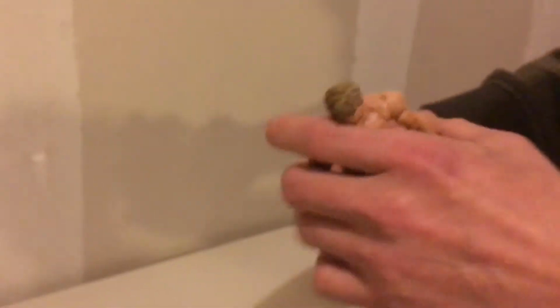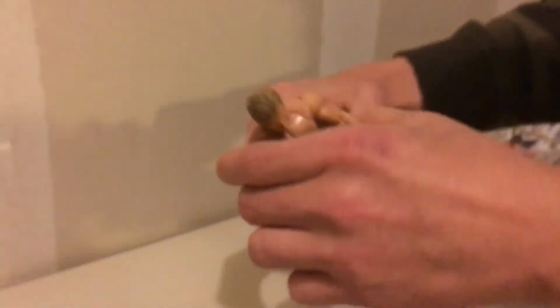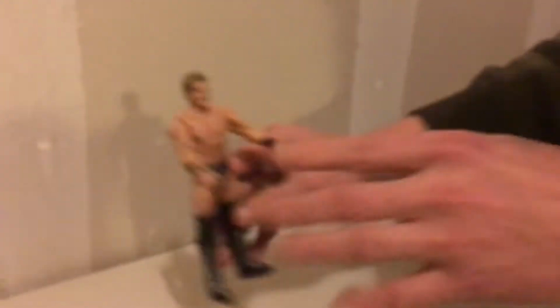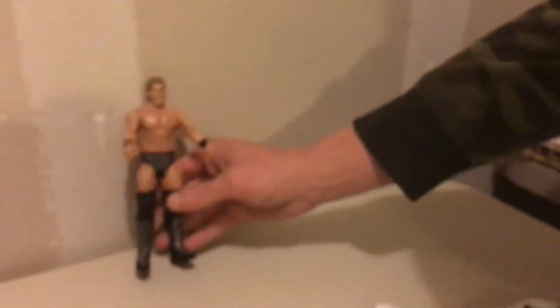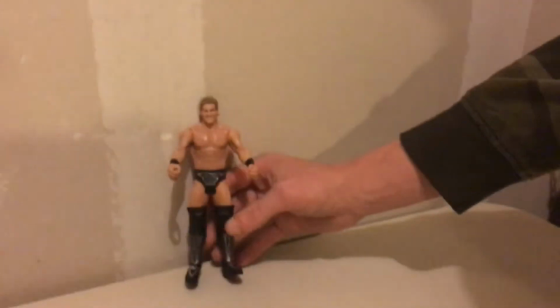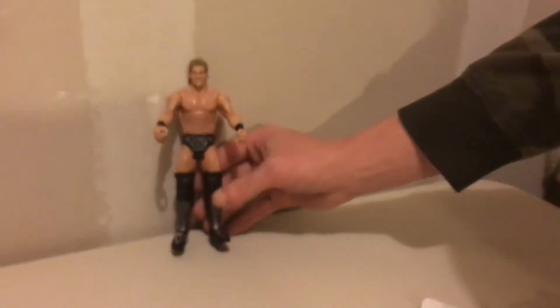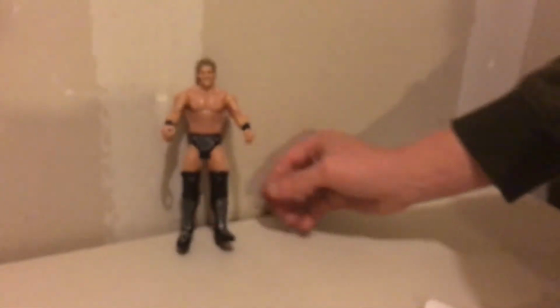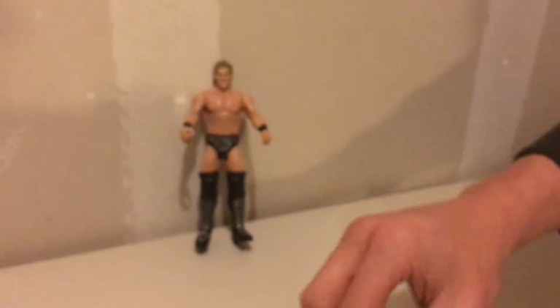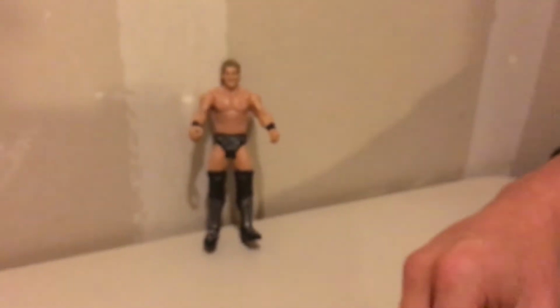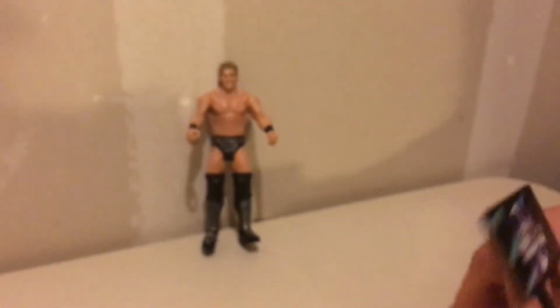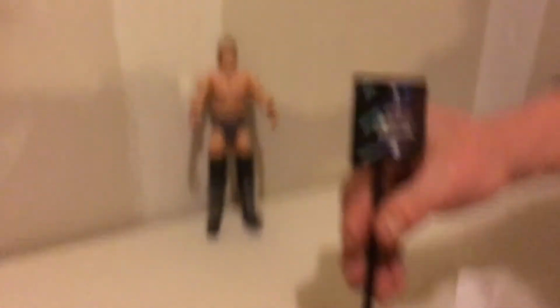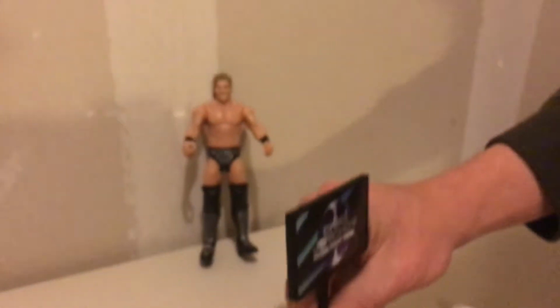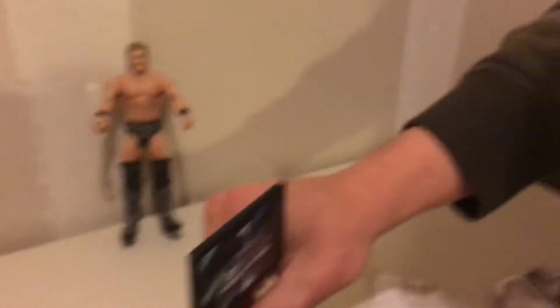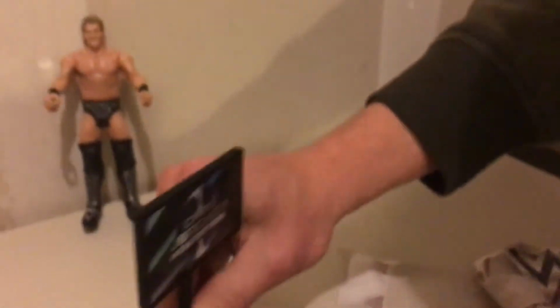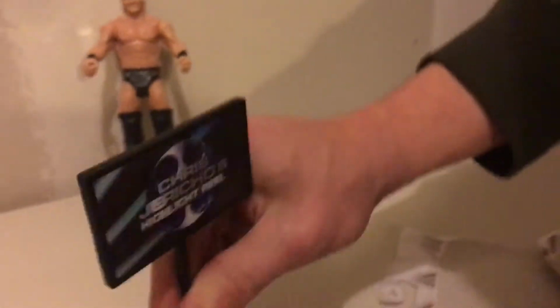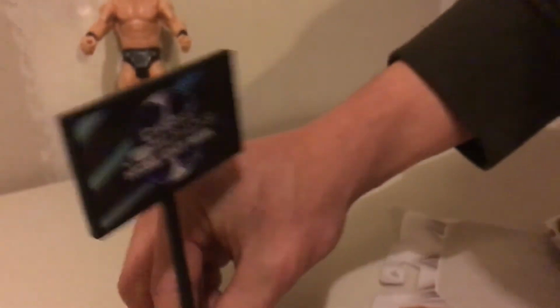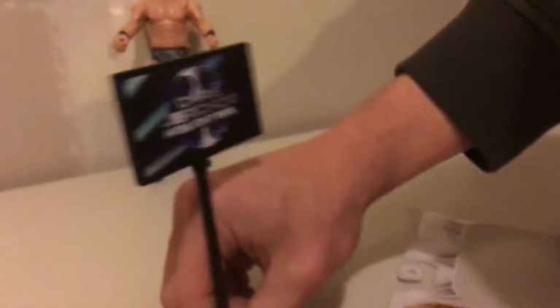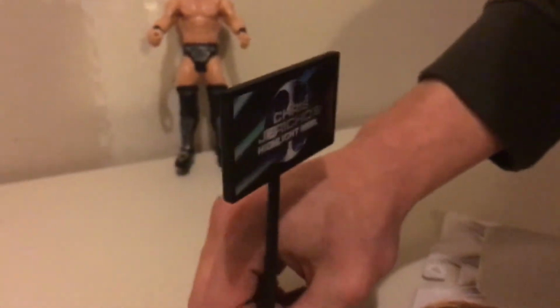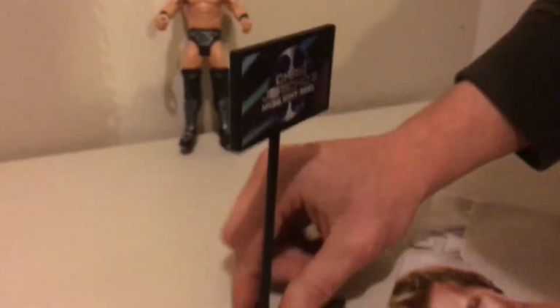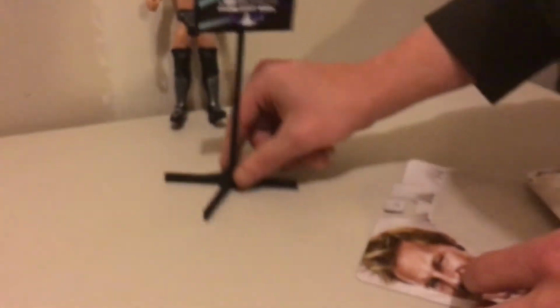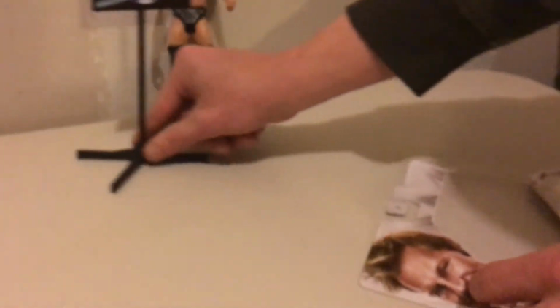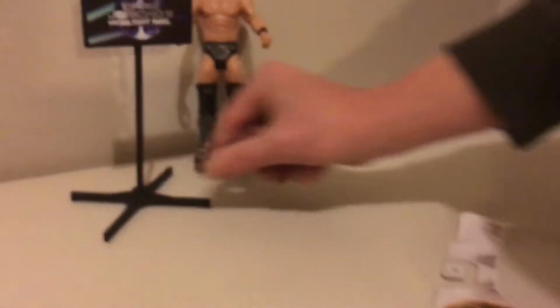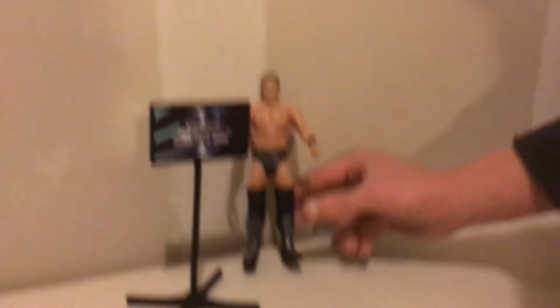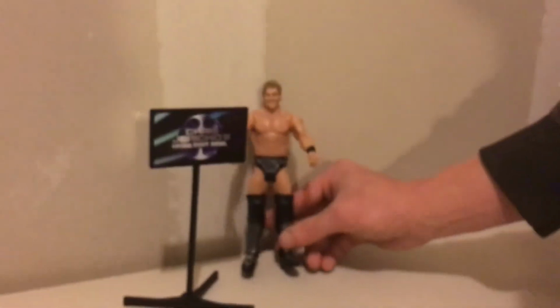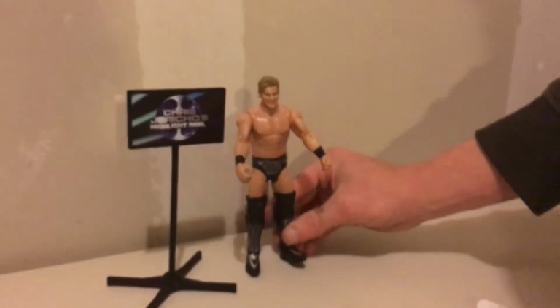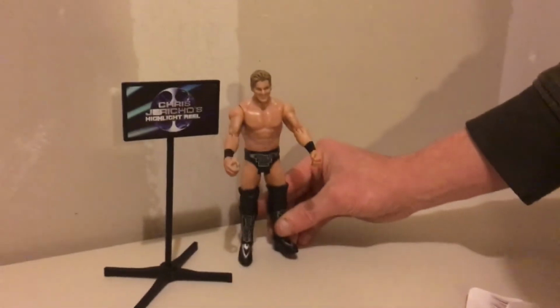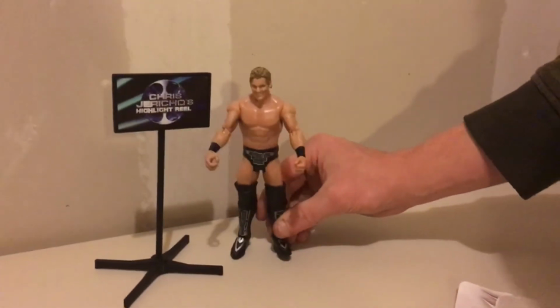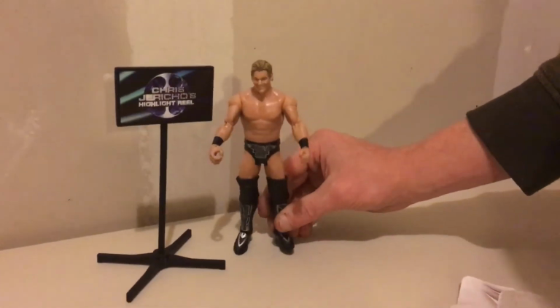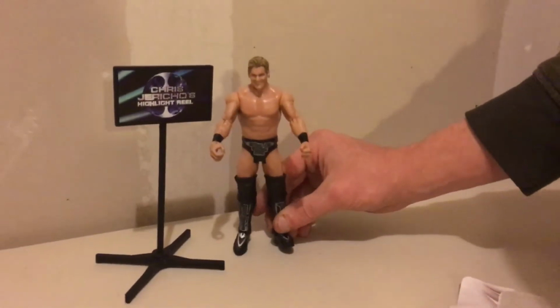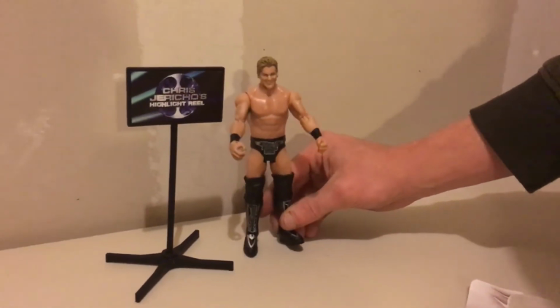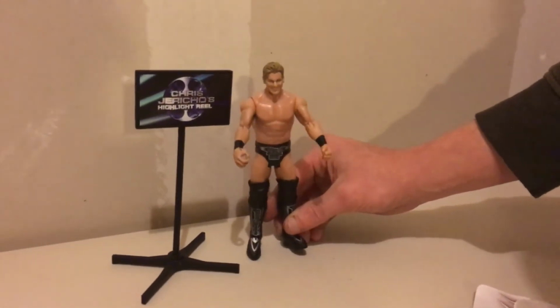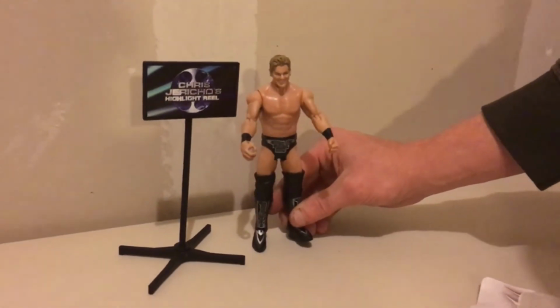Again, just Chris Jericho, Y2J, newer look. And here you go is the highlight reel stand, so you can go ahead and have Chris Jericho and have guests on his highlight reel show.